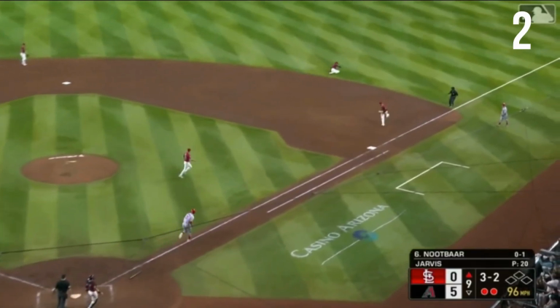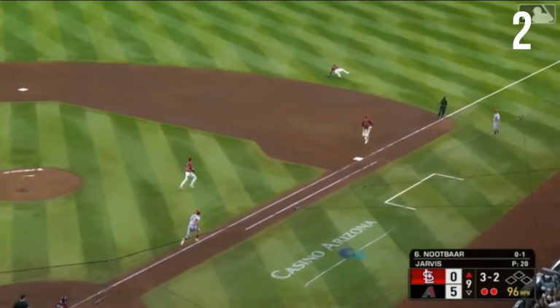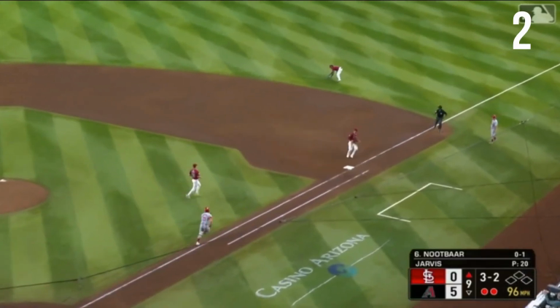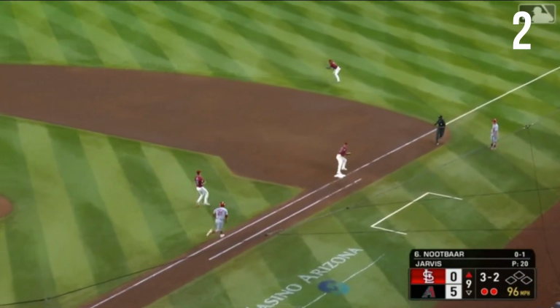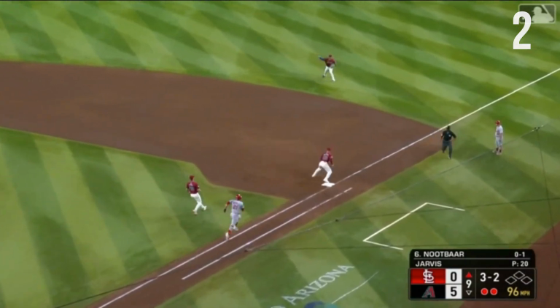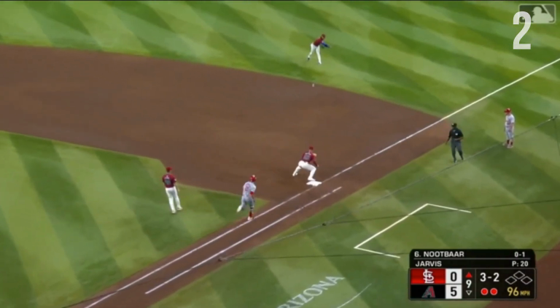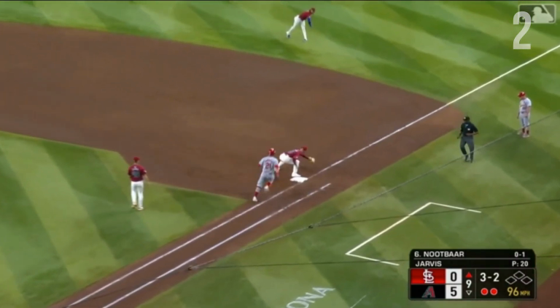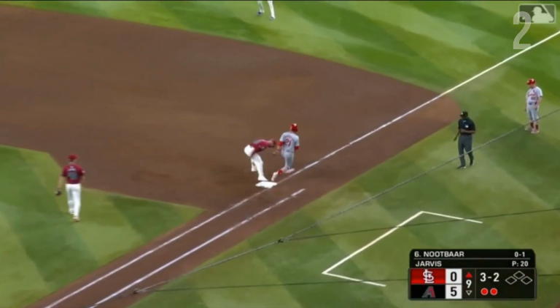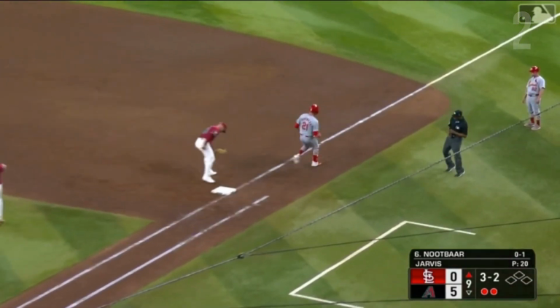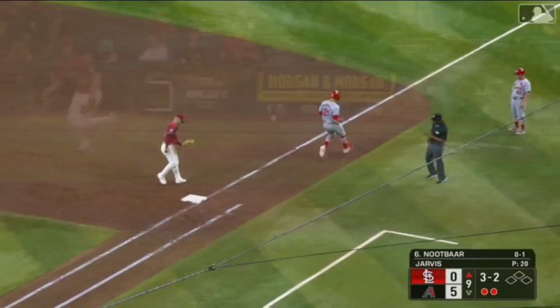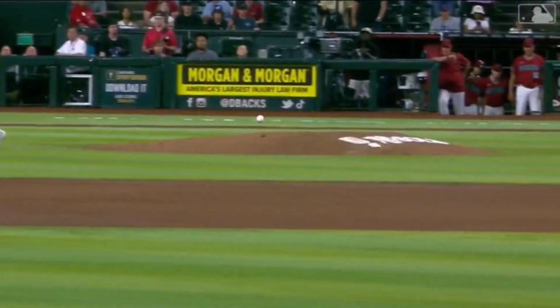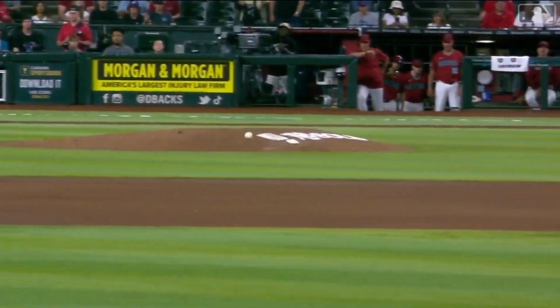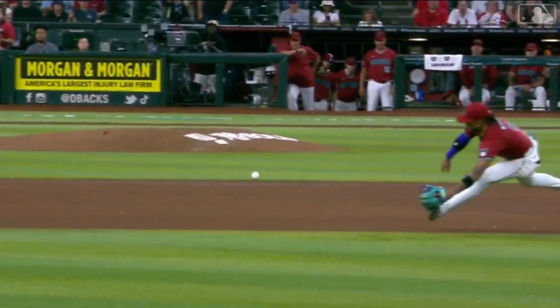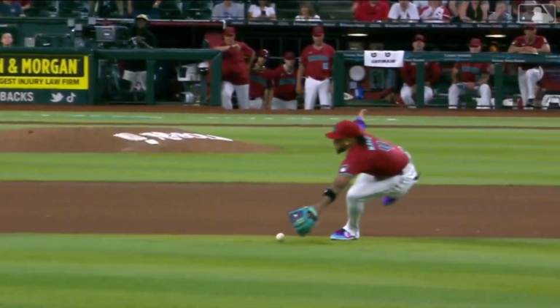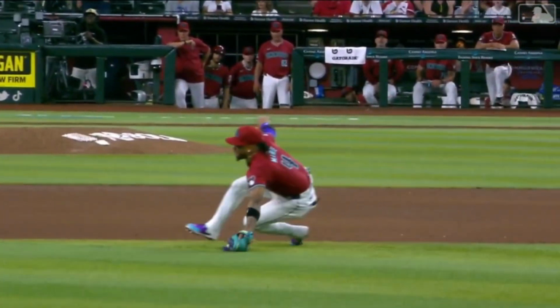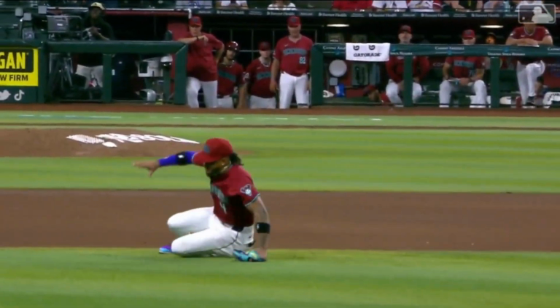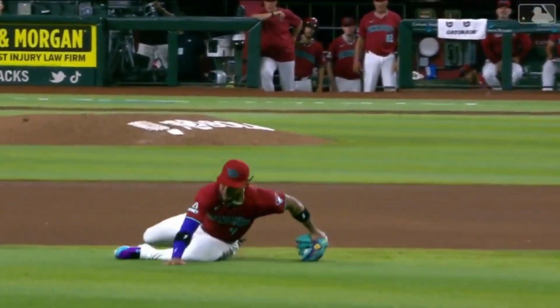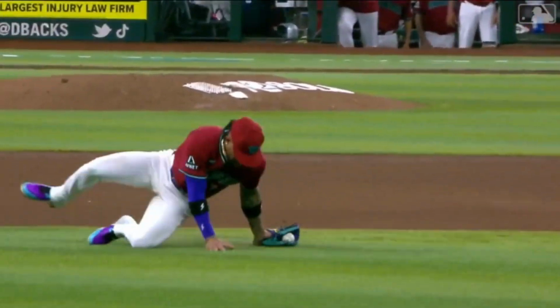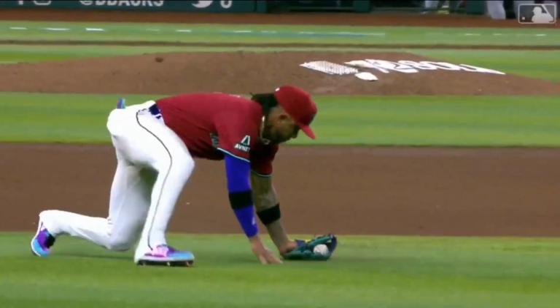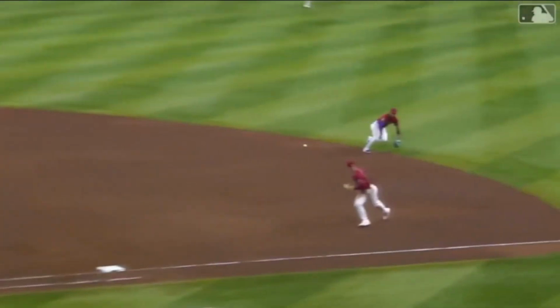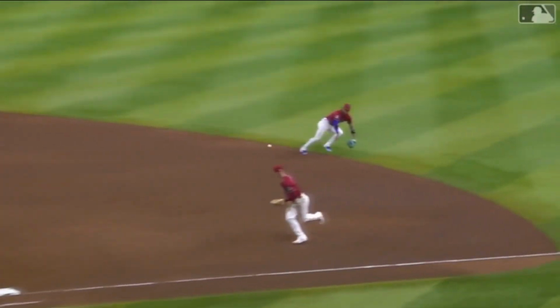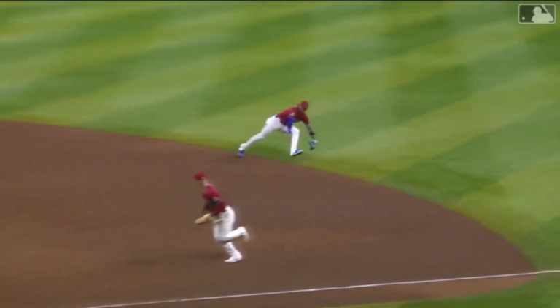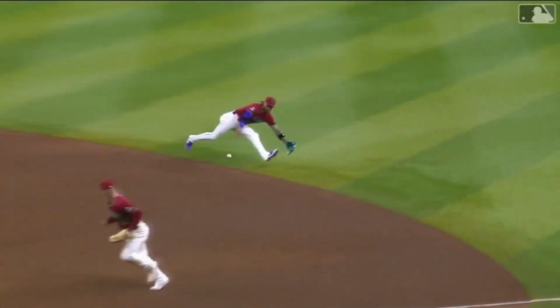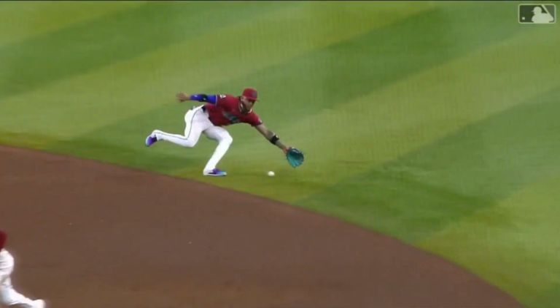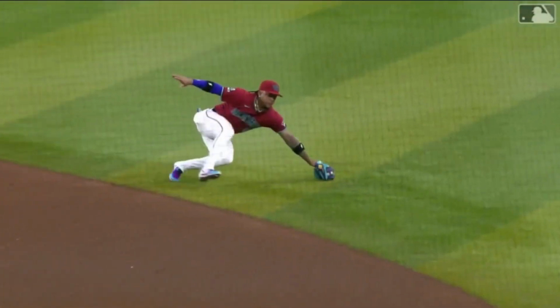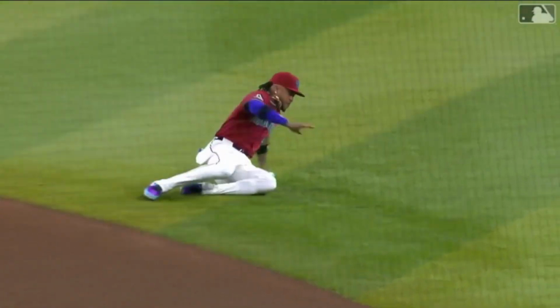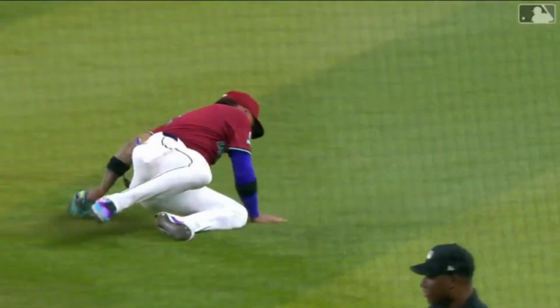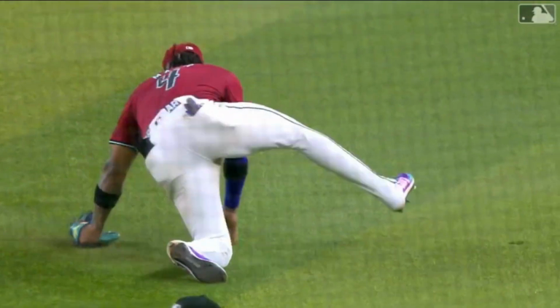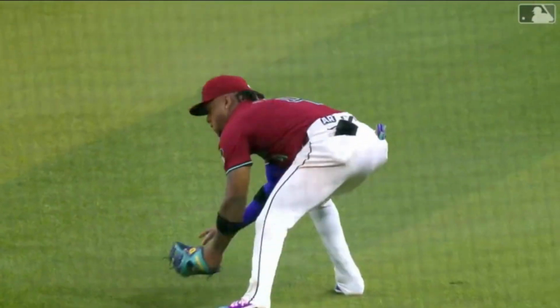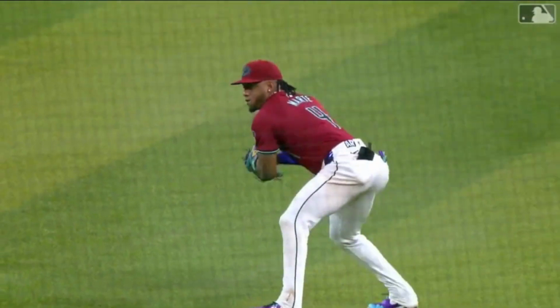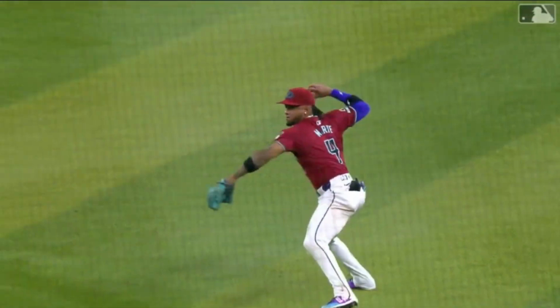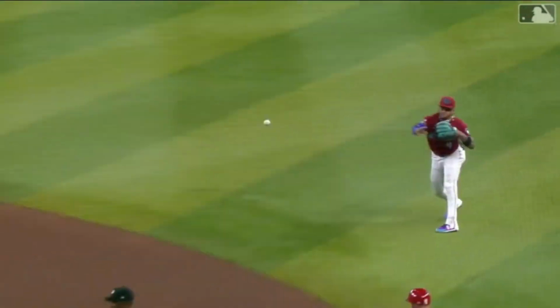Marte, what a play — Cattell, ball game! Cattell, Marte finishes off with a flourish and the Diamondbacks get a series win over the Cardinals, getting back to .500 on the year.